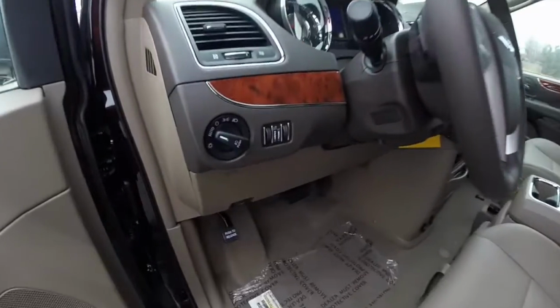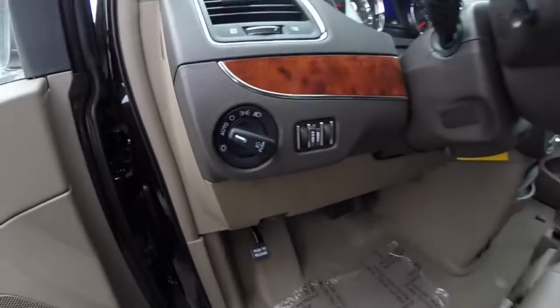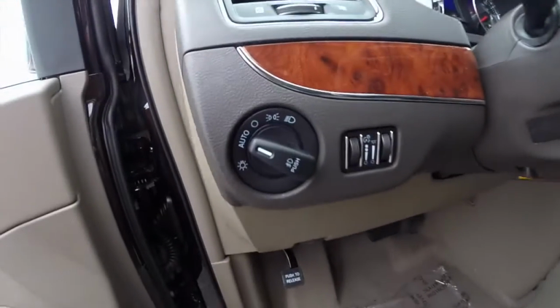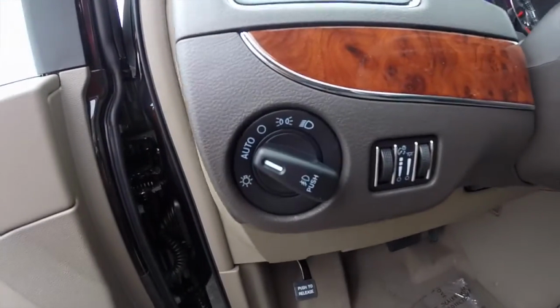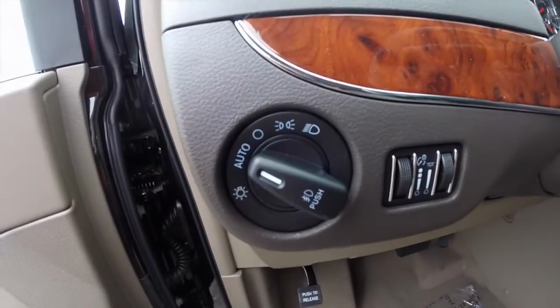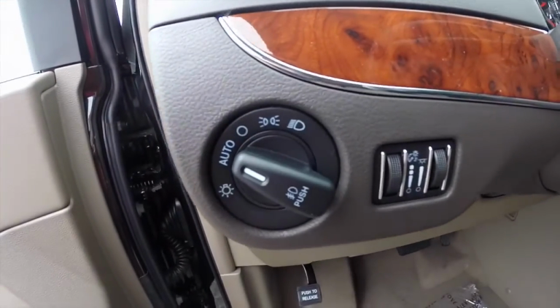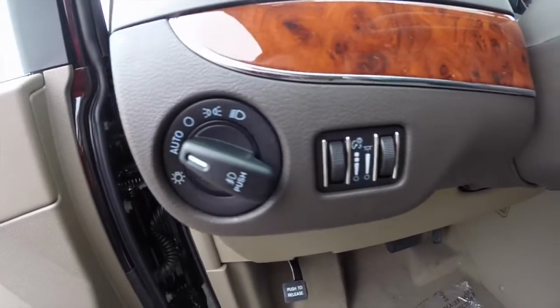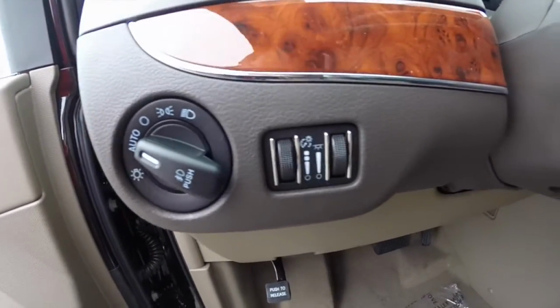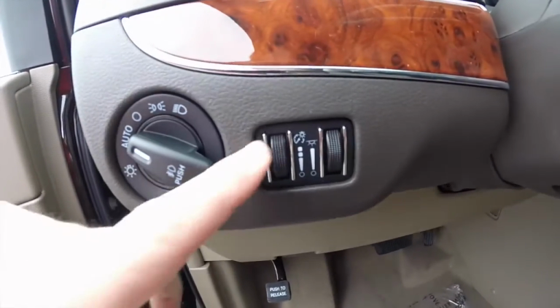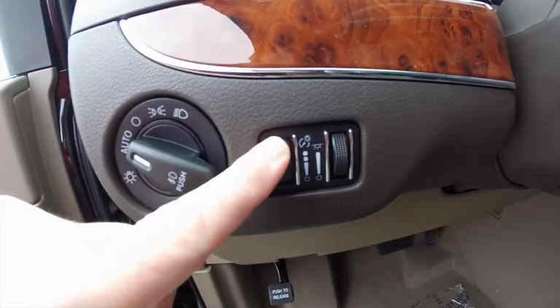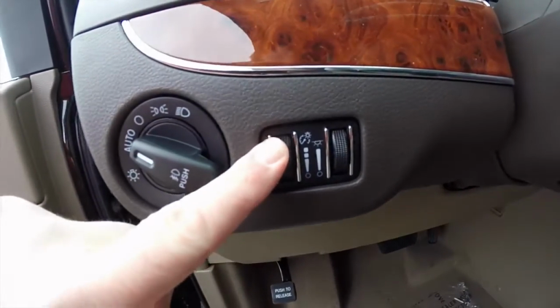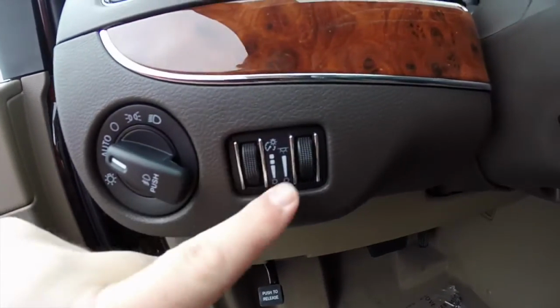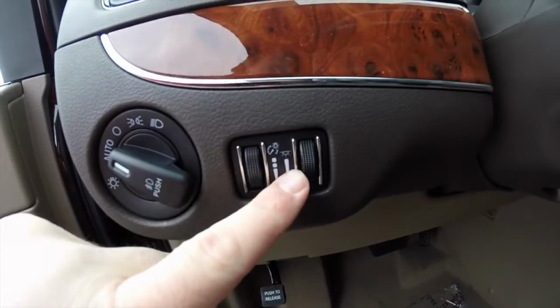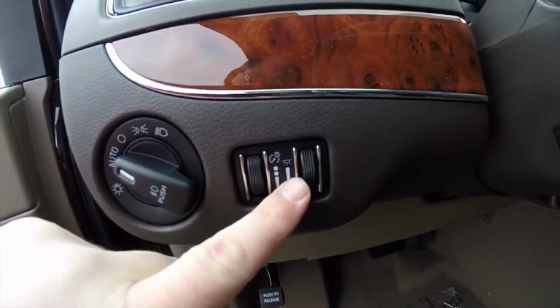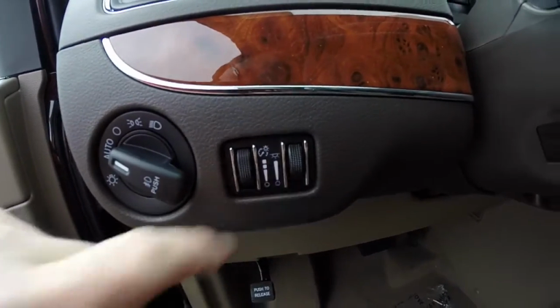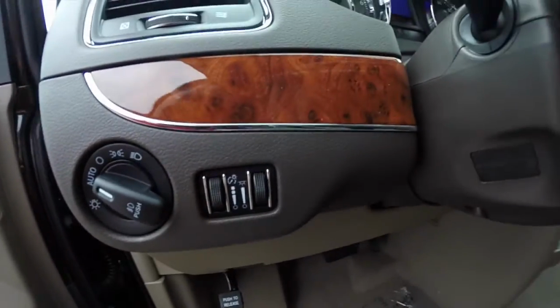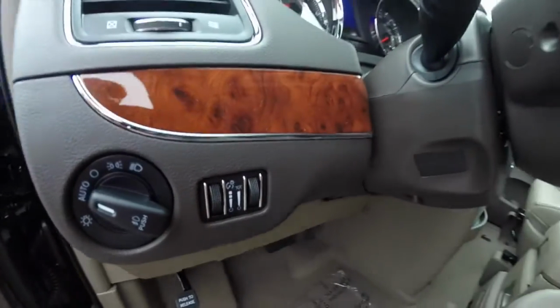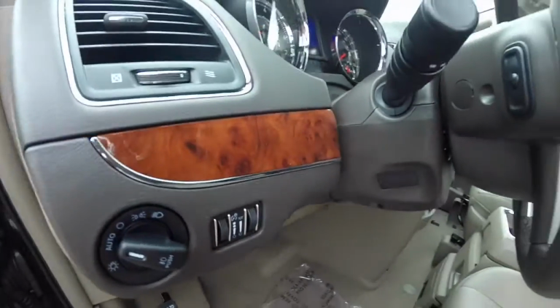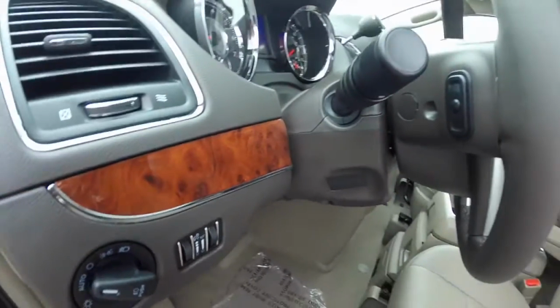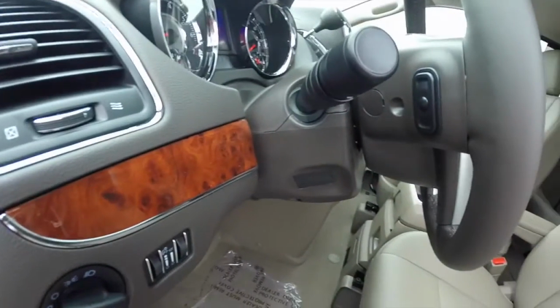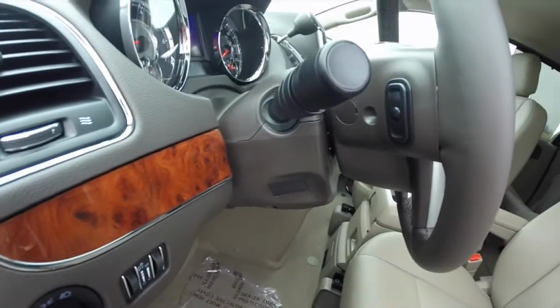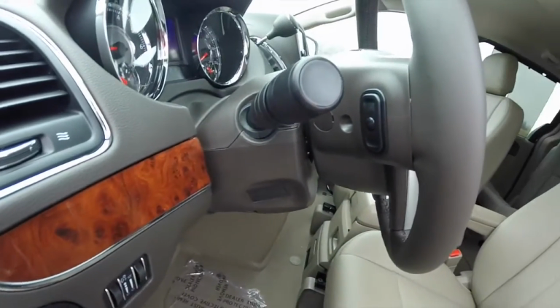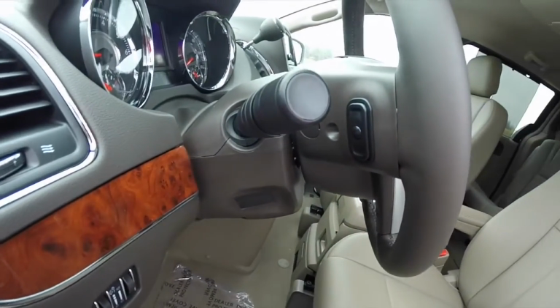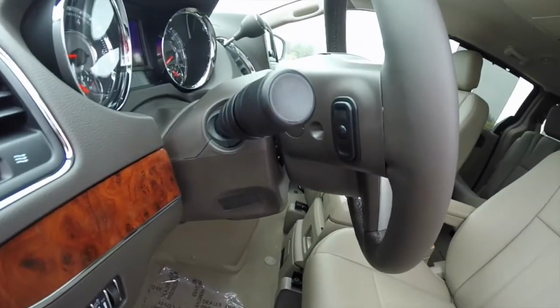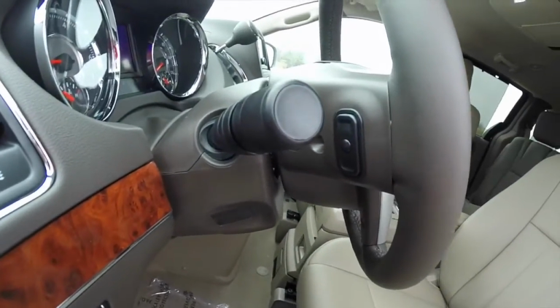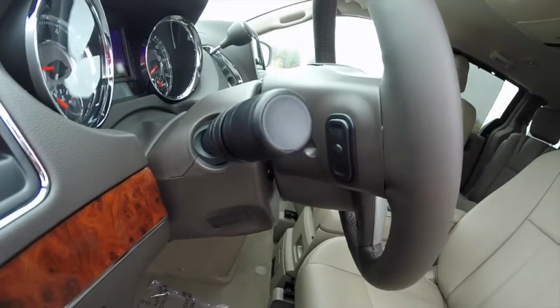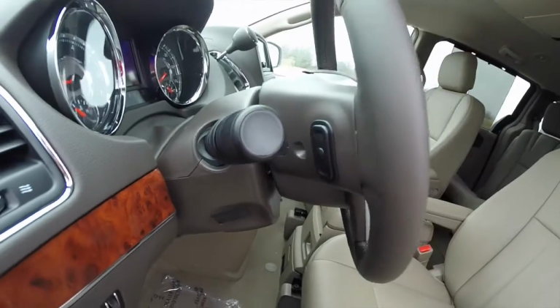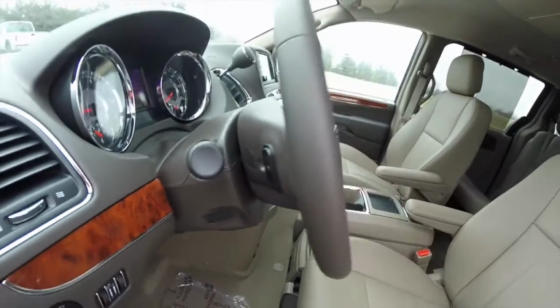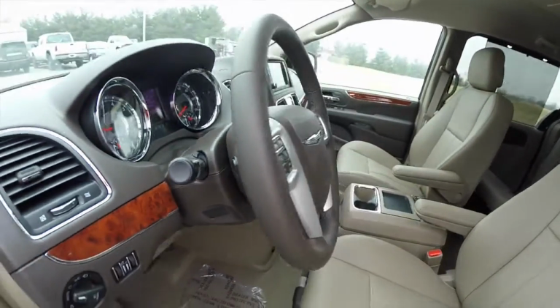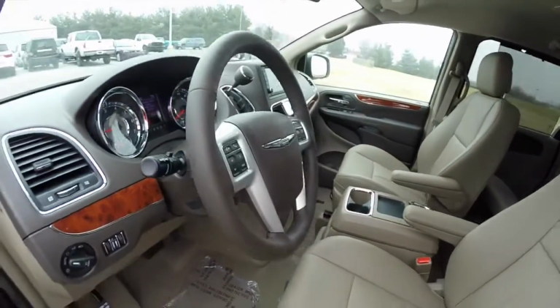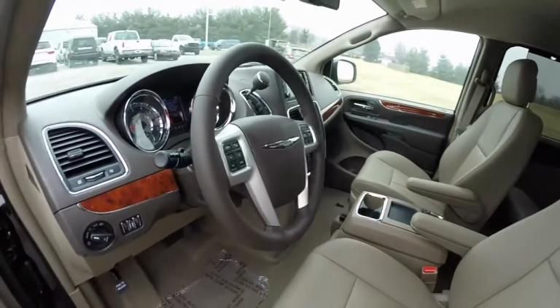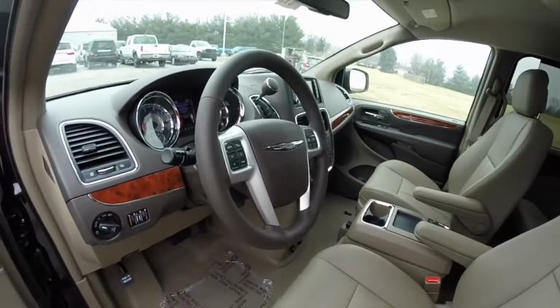Inside we have automatic headlamps with fog lamps, instrument panel dim switch, and ambient light dim switch. We do have a tilt and telescope leather wrapped steering wheel with audio controls on the back side. The steering wheel is also heated.